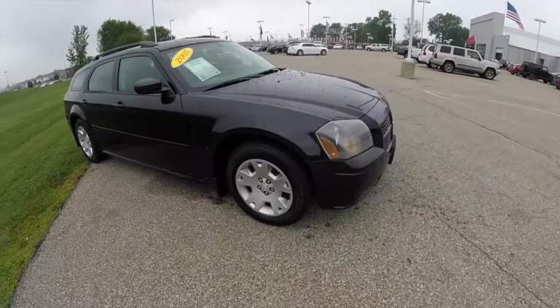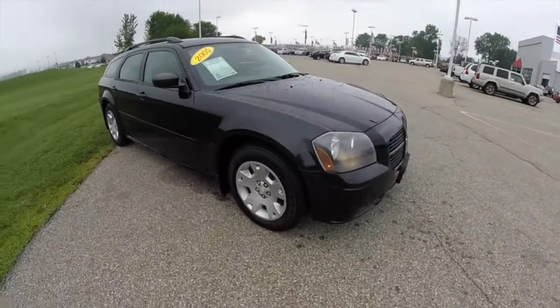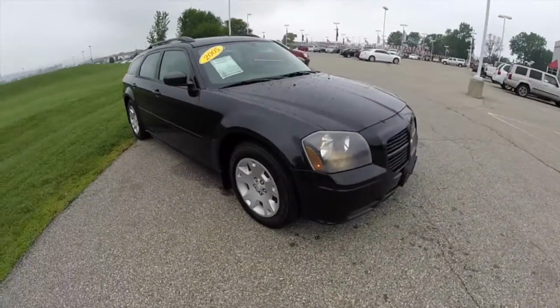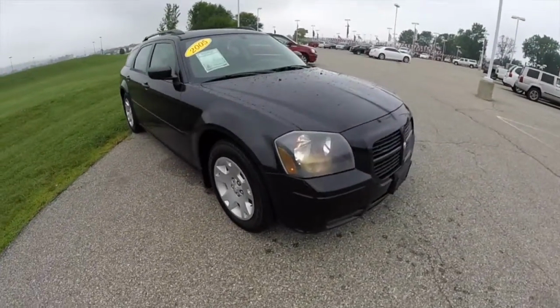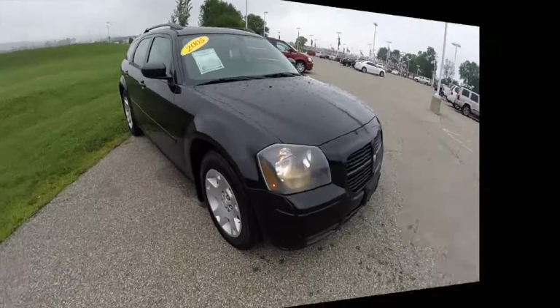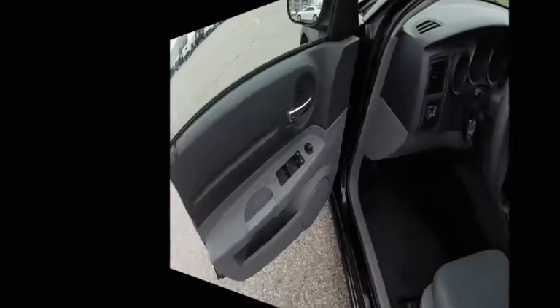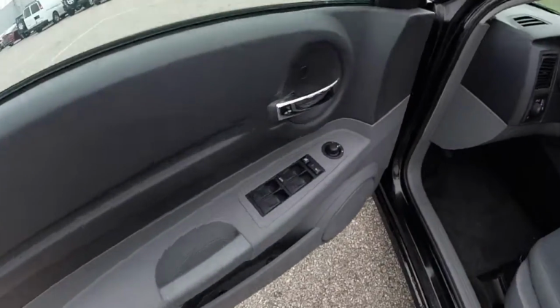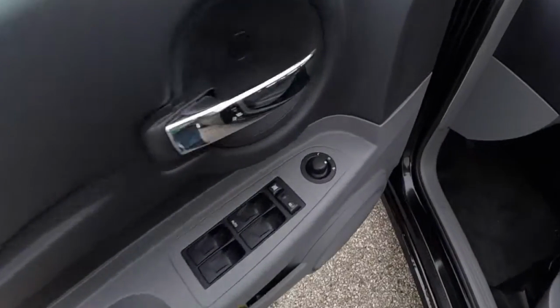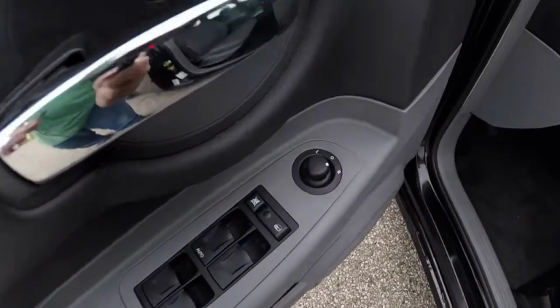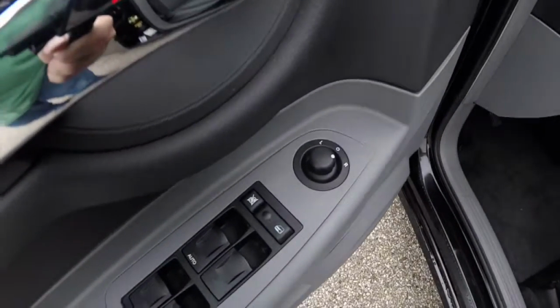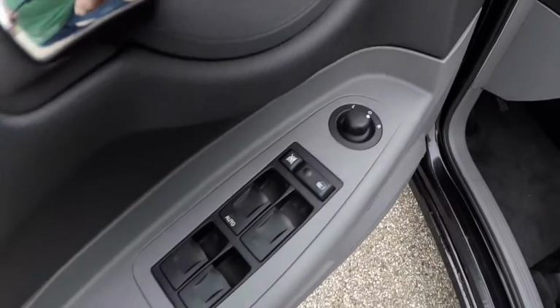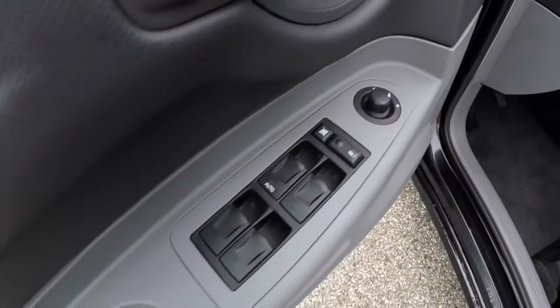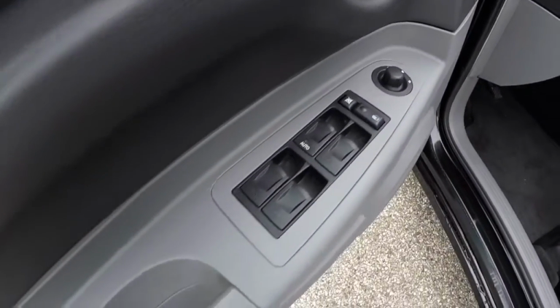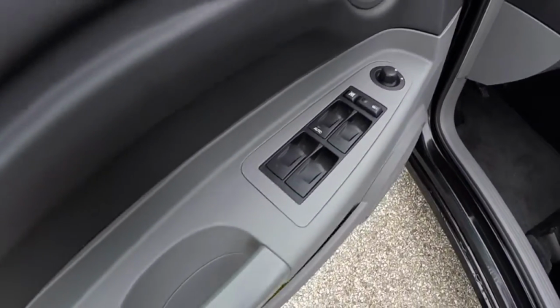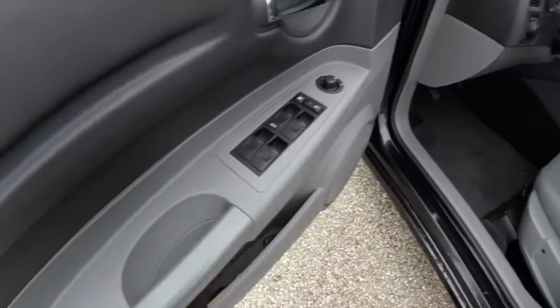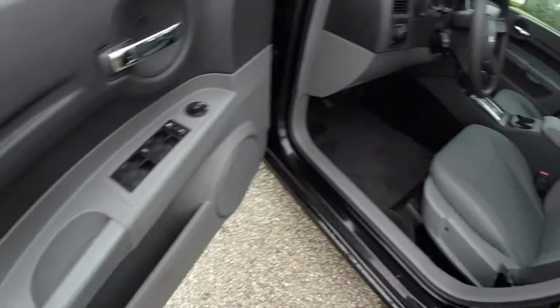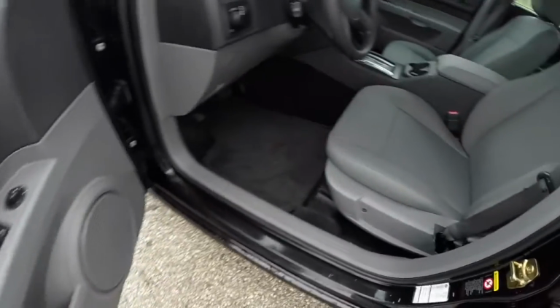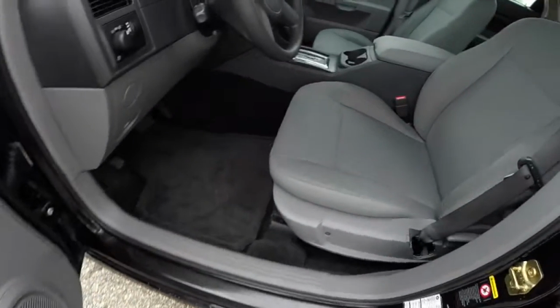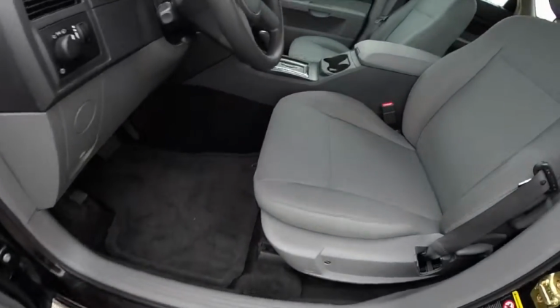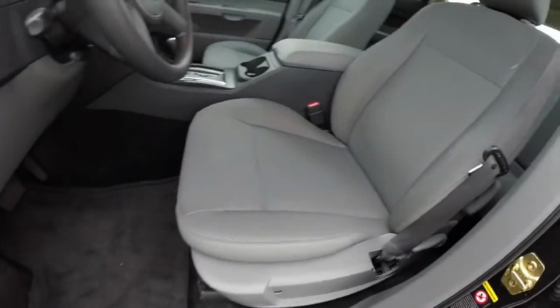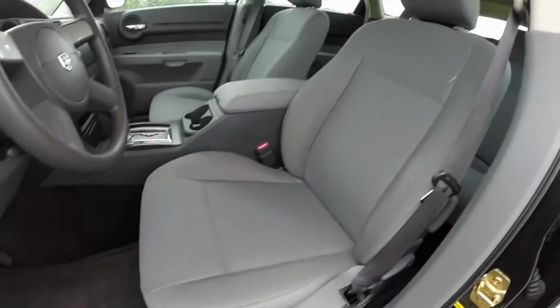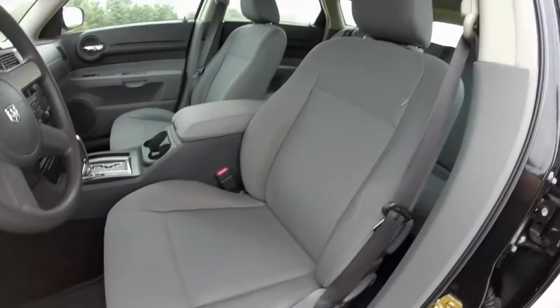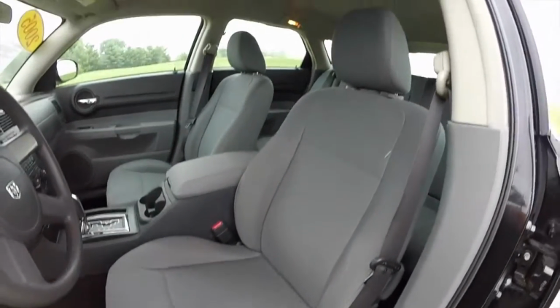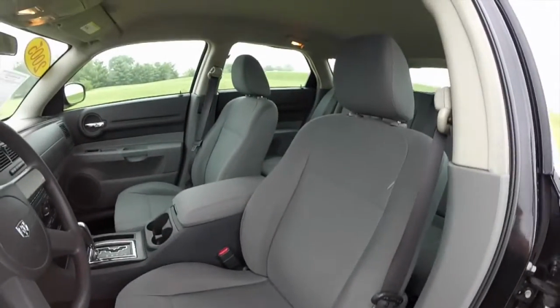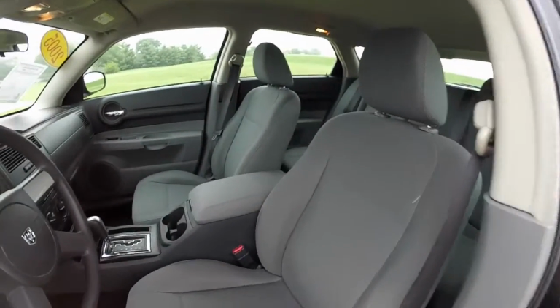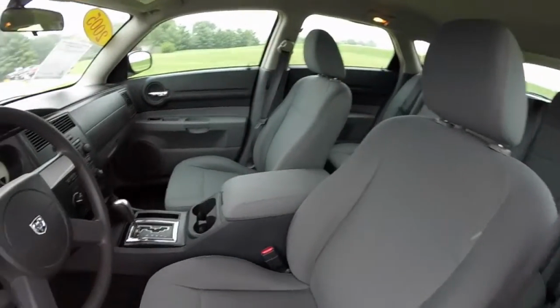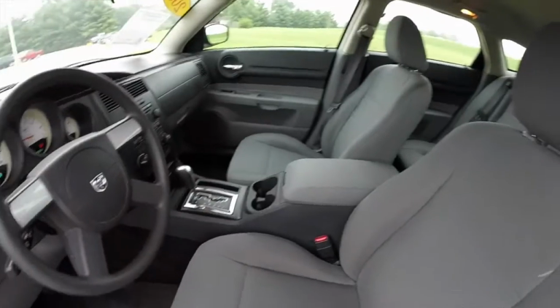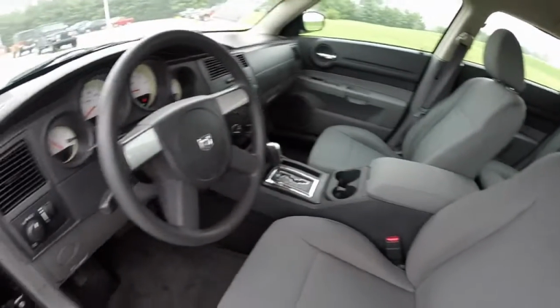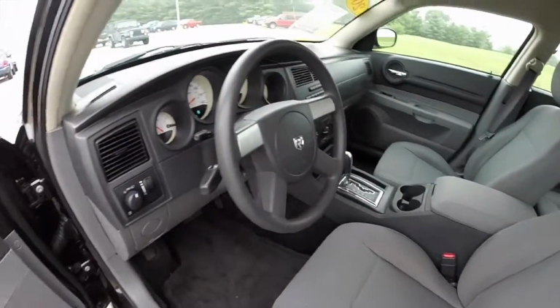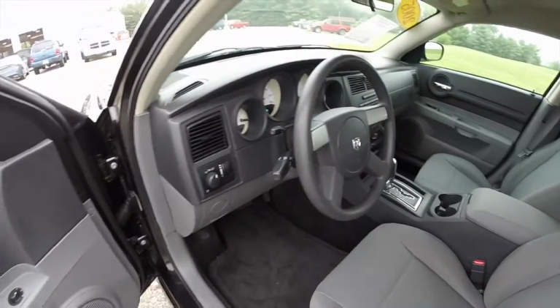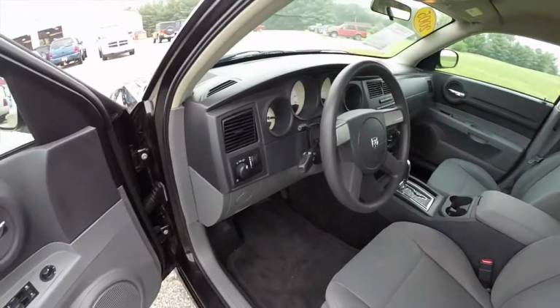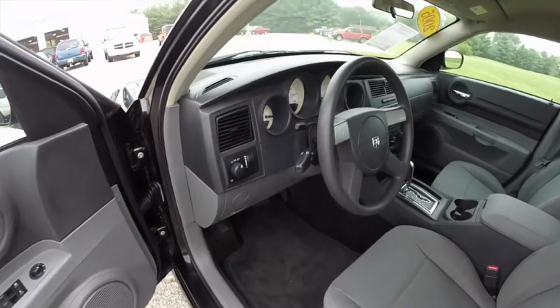Let's go ahead and take a look at the interior. This vehicle has power windows, power mirrors, and power door locks. Manual adjust seats for the driver and passenger. Pulled down rear seat. This vehicle is equipped with cruise control.